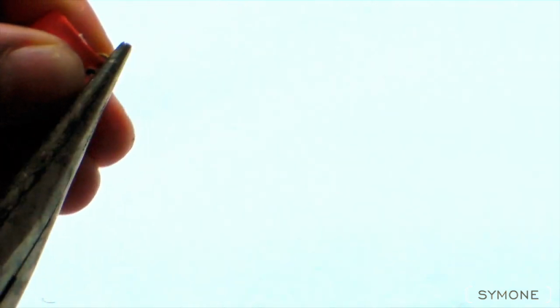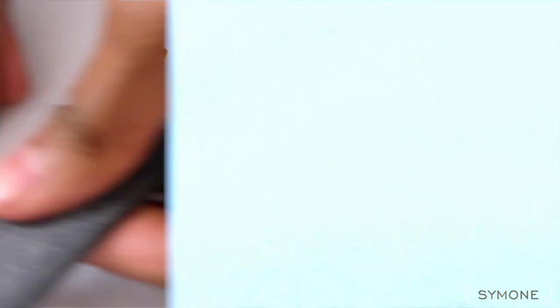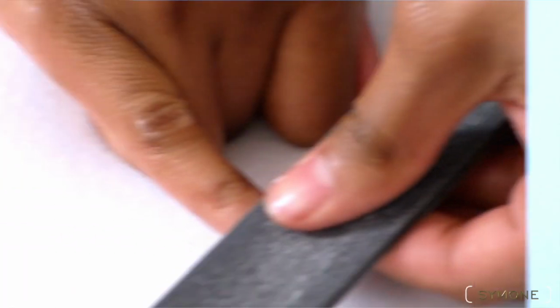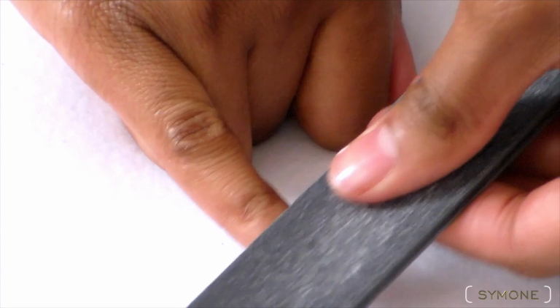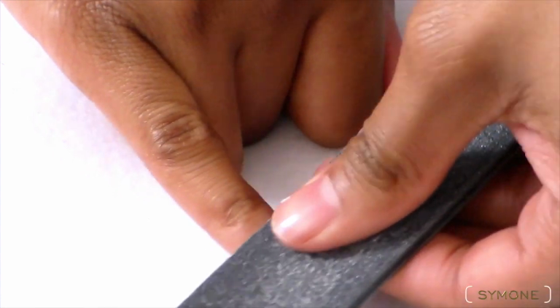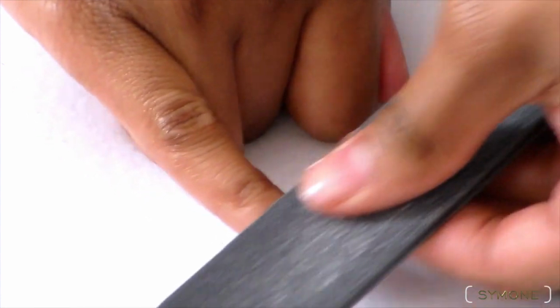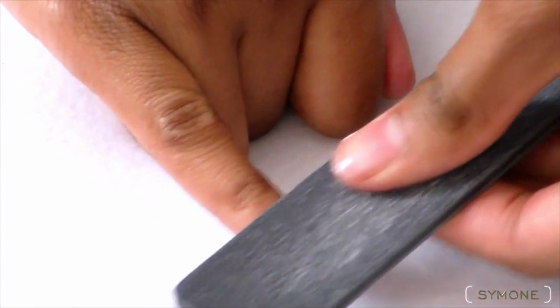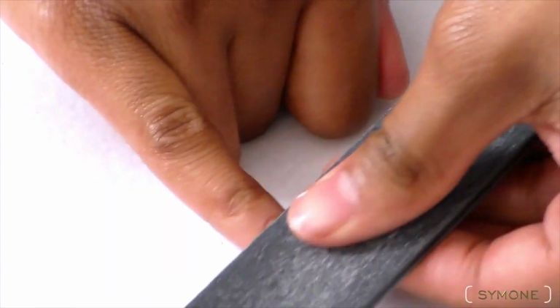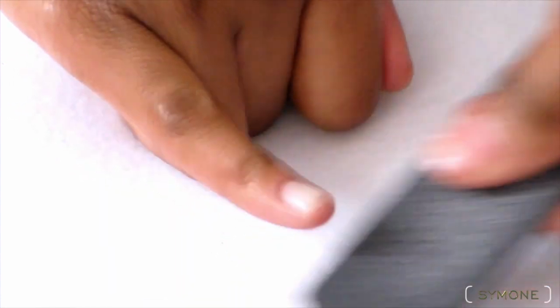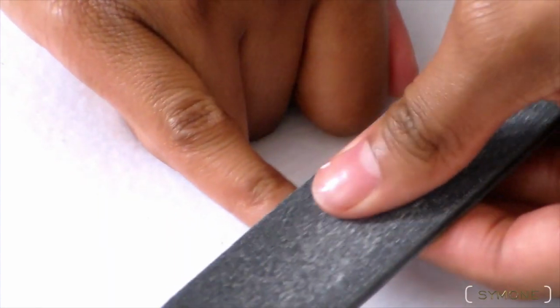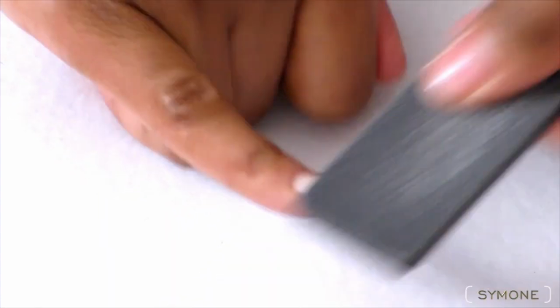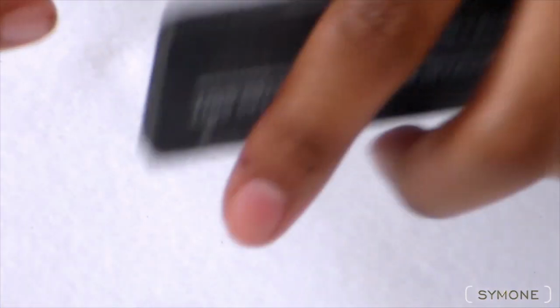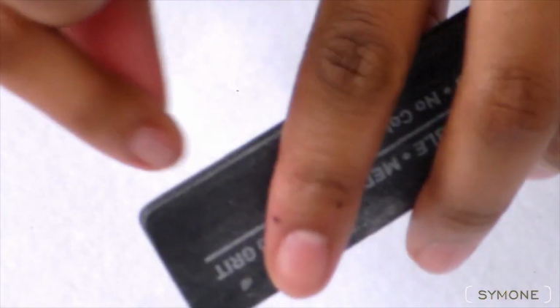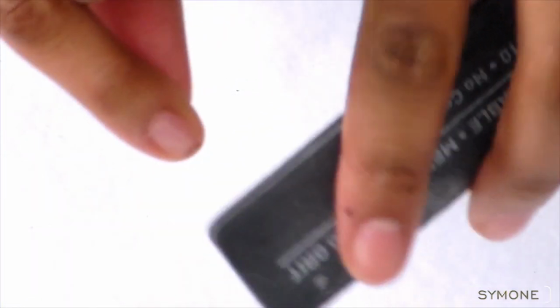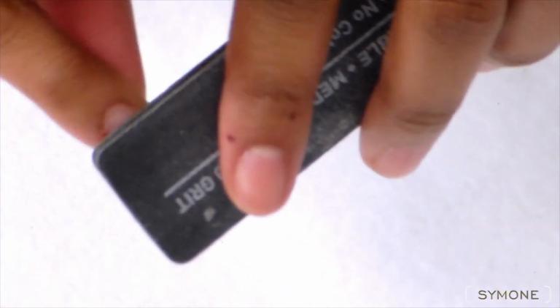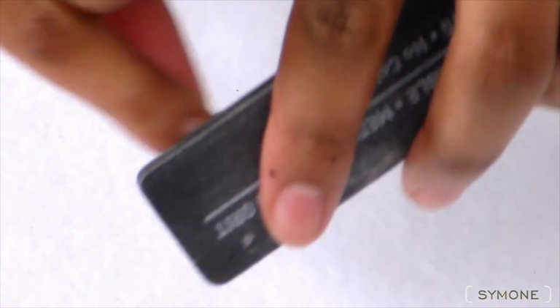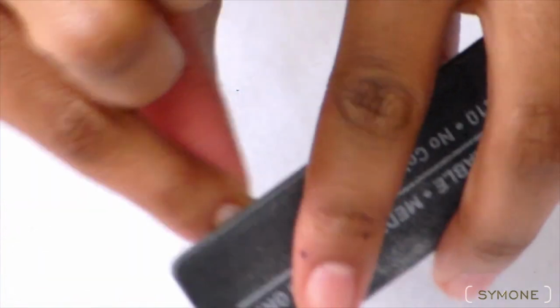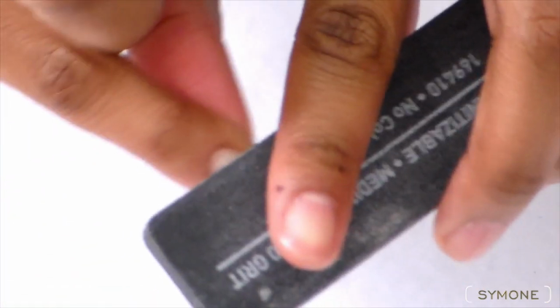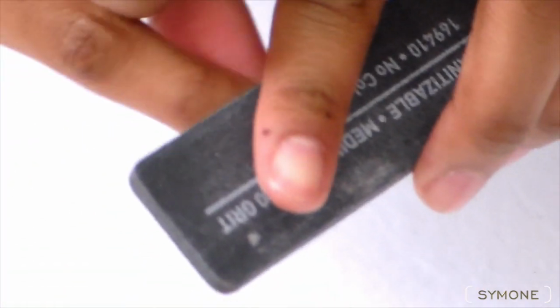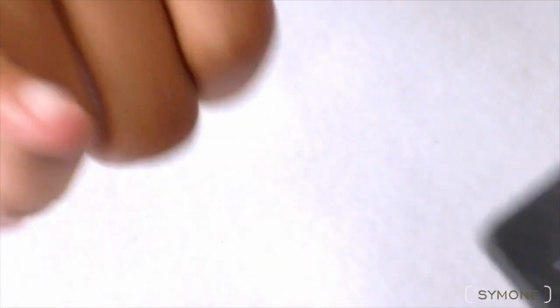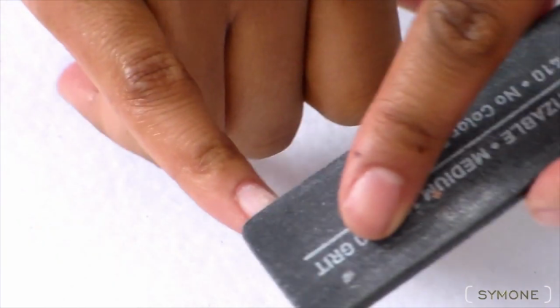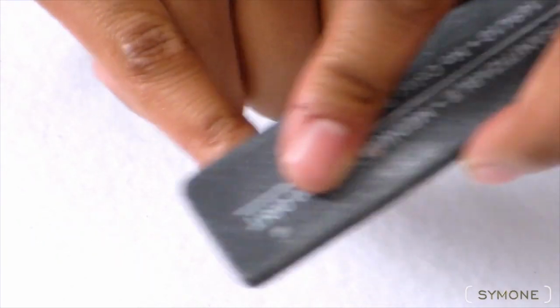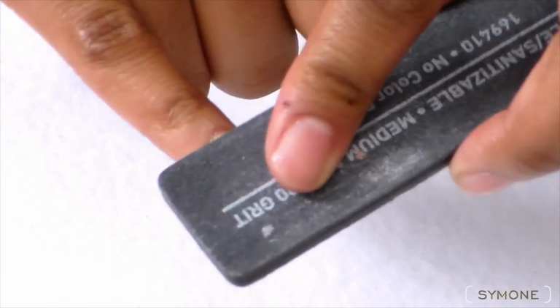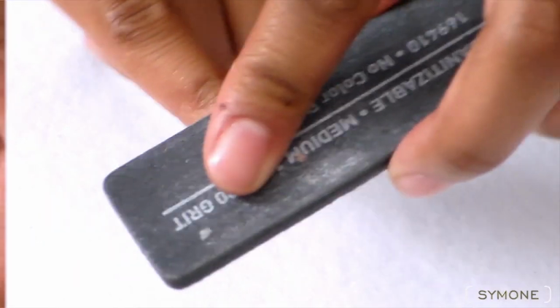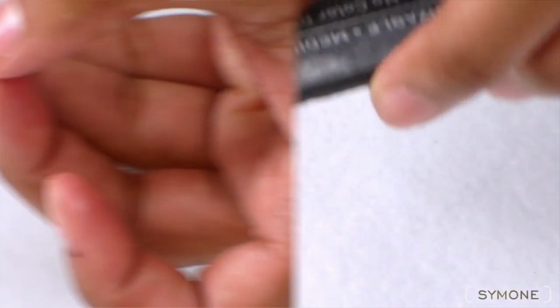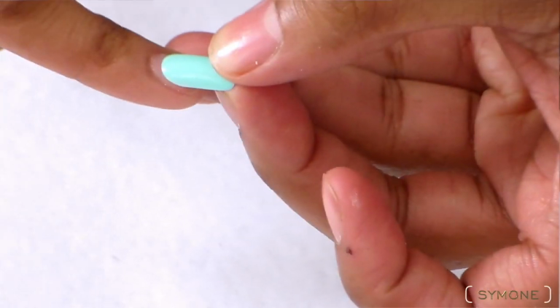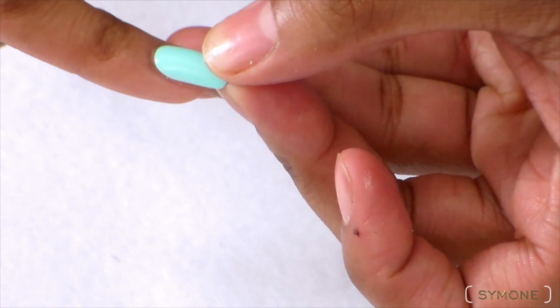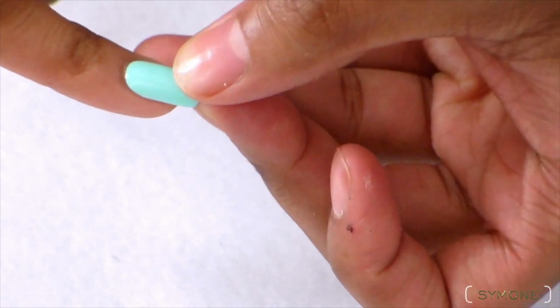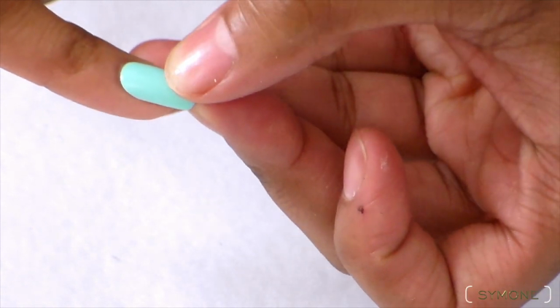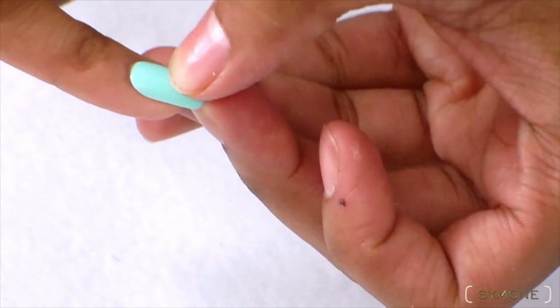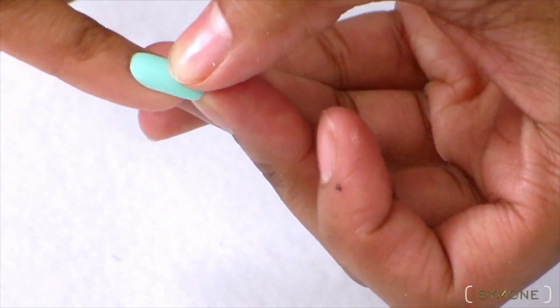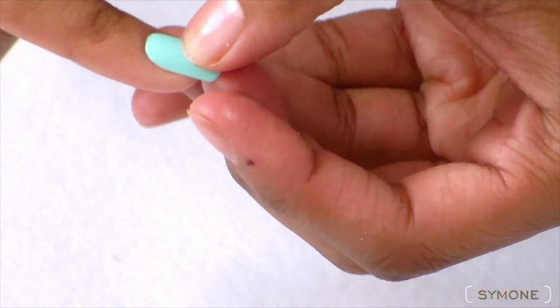You're gonna go ahead and file down your nails so that your nails can last a lot longer — they'll have a little rough surface to adhere to when you're using the glue. Place a little bit of glue on your nail and then pop the nail on.